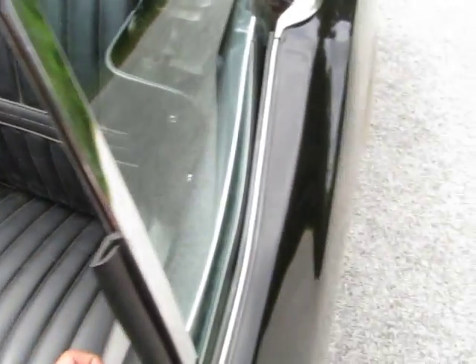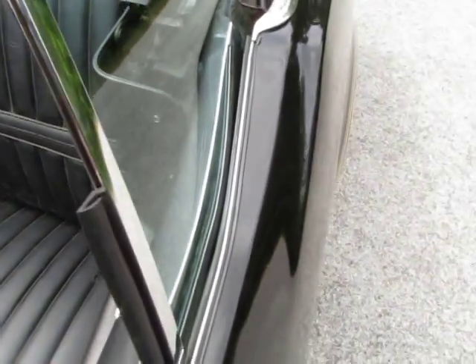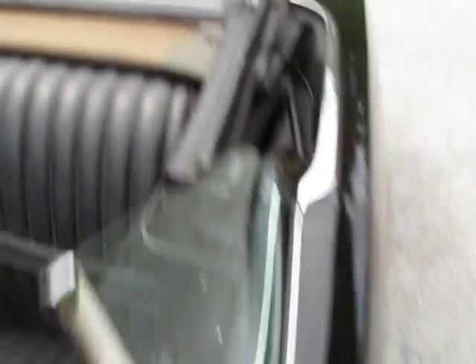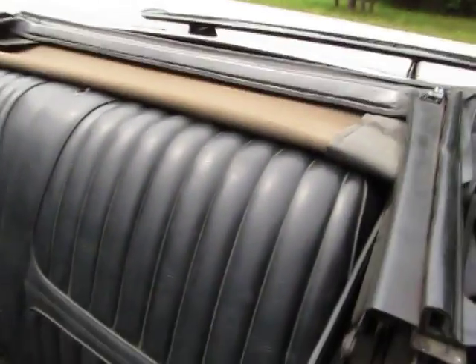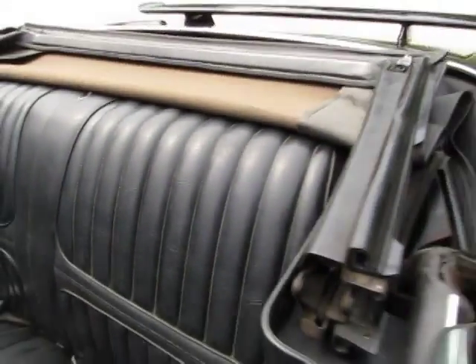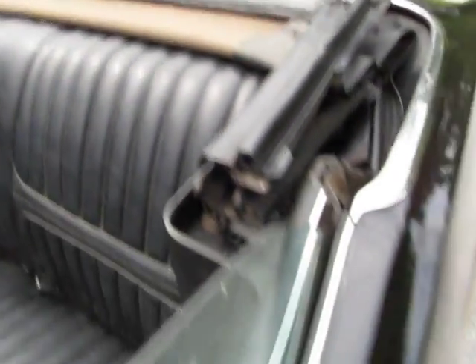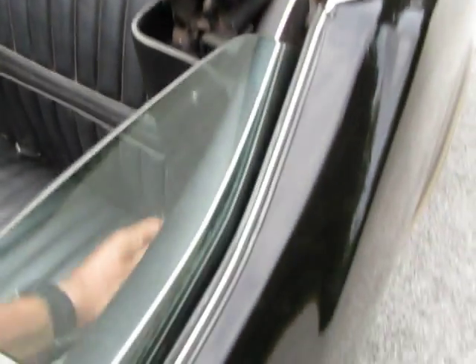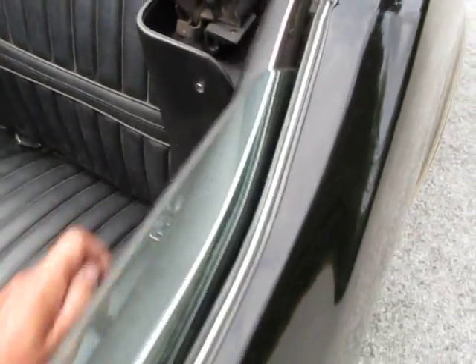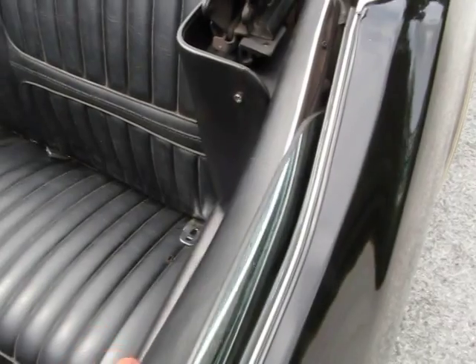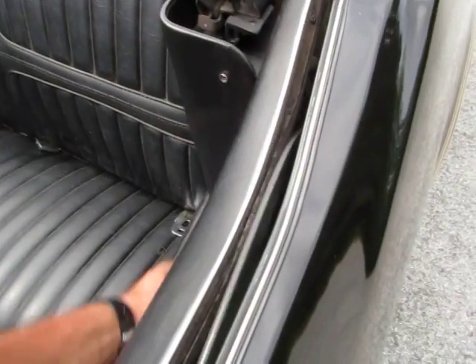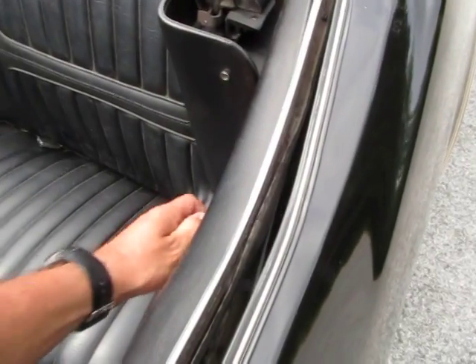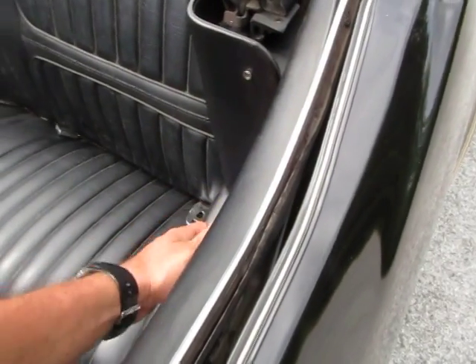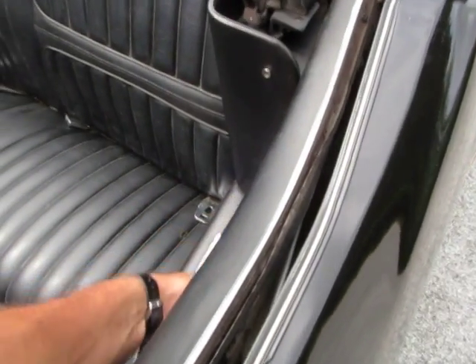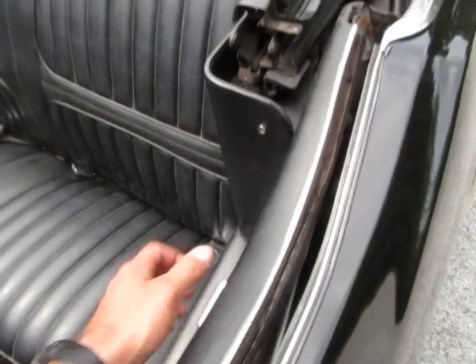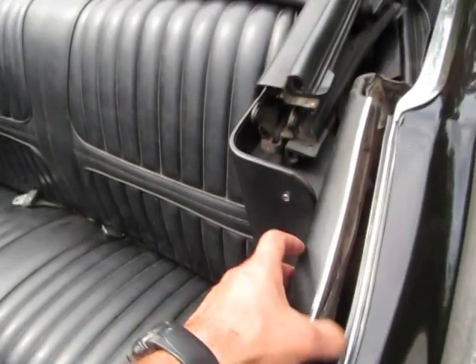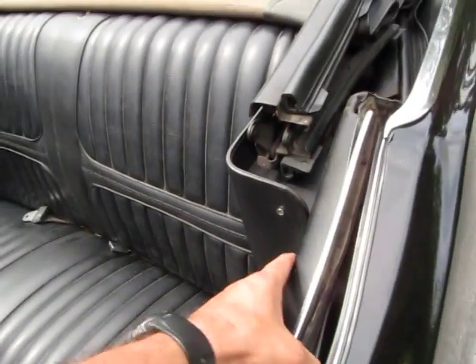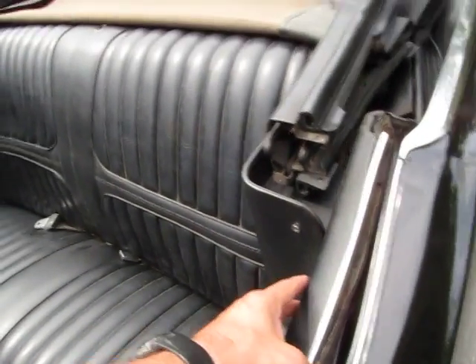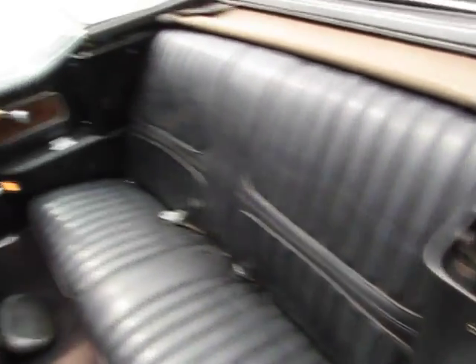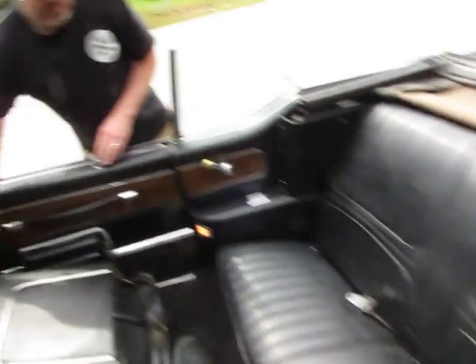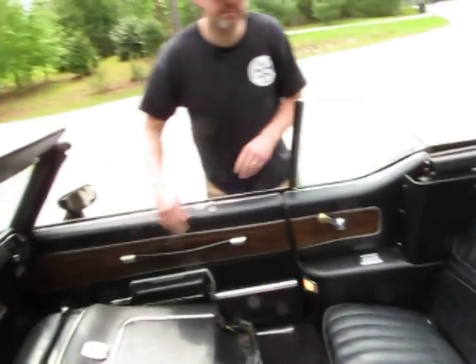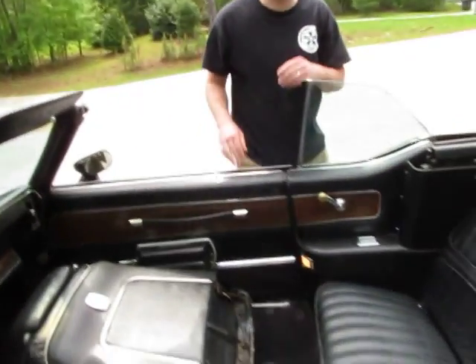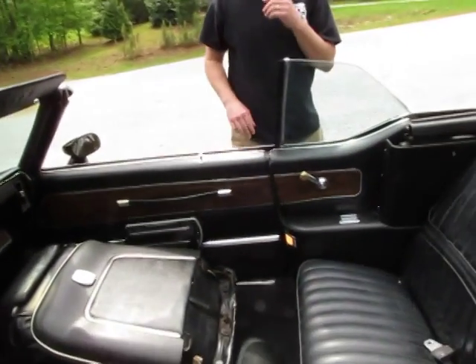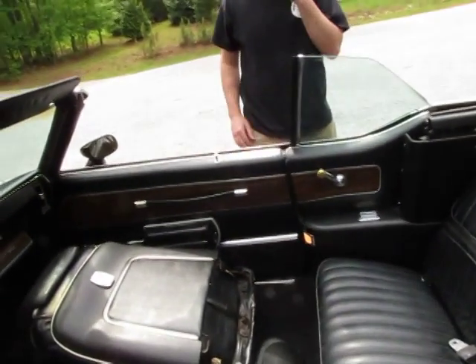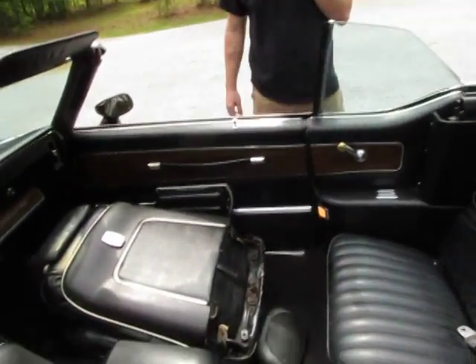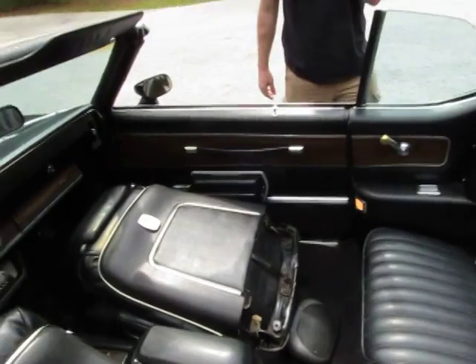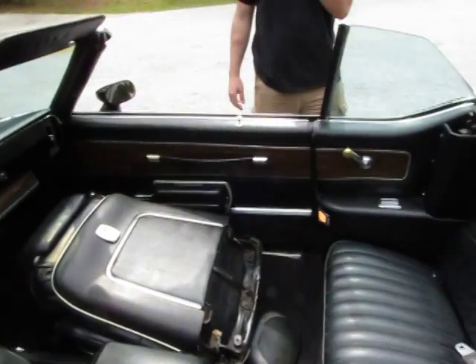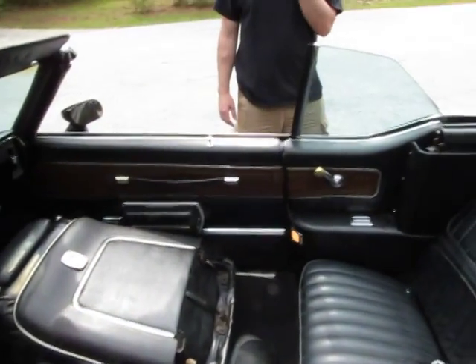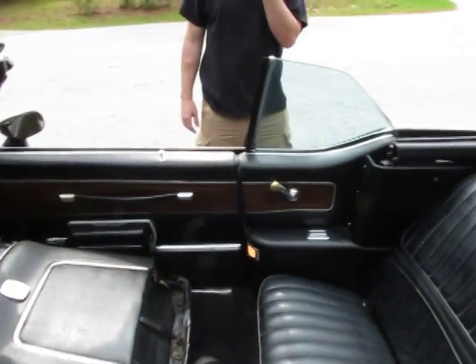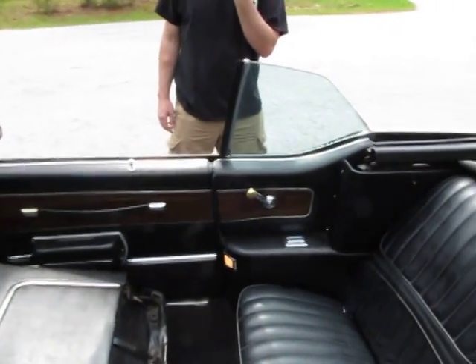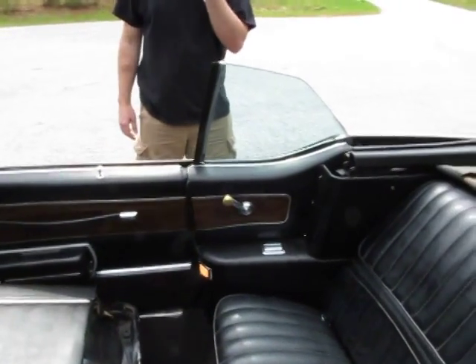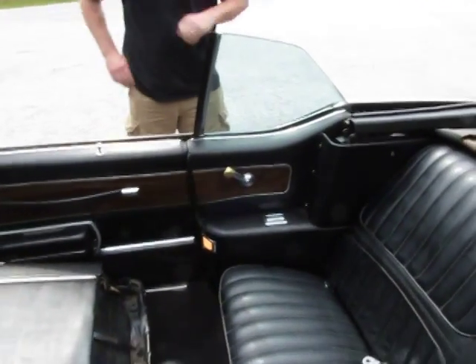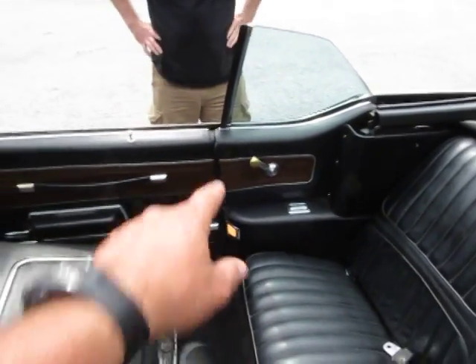As for the windows, this side window seems to be a little bit off track. All the rest of the windows roll up and down like they're supposed to - that window rolls down.